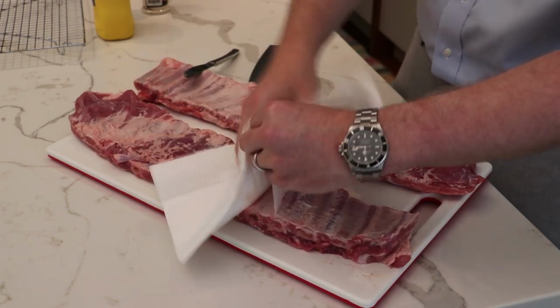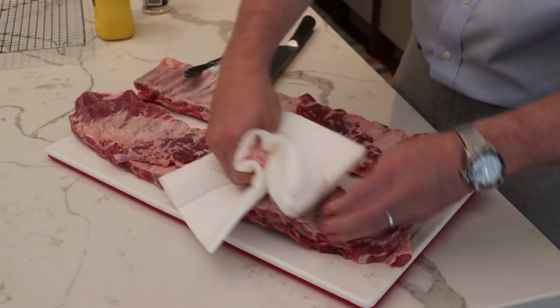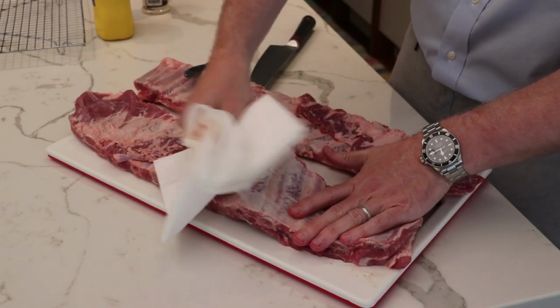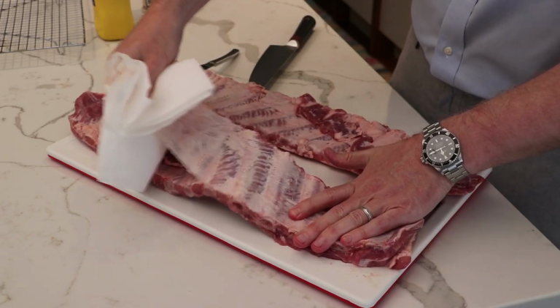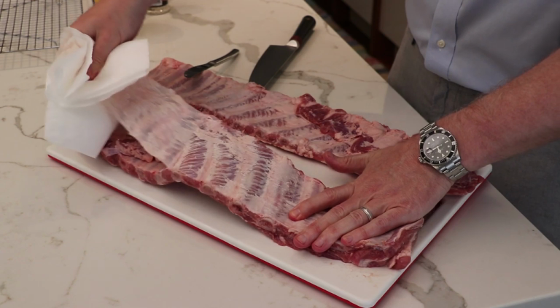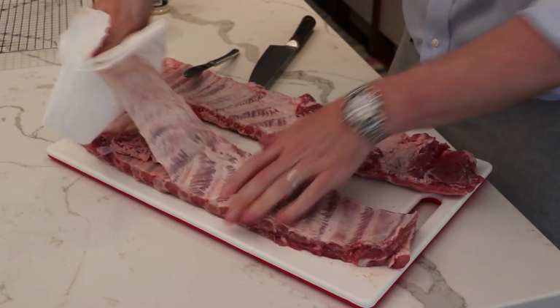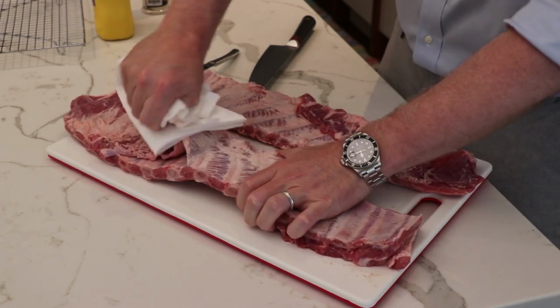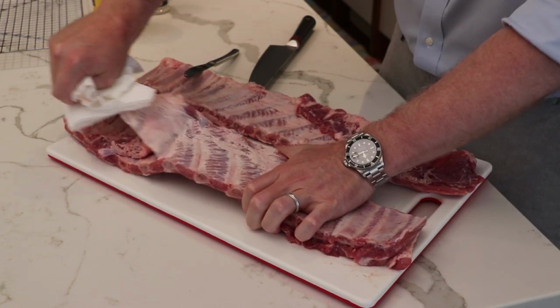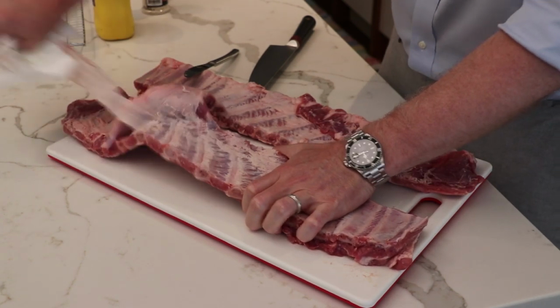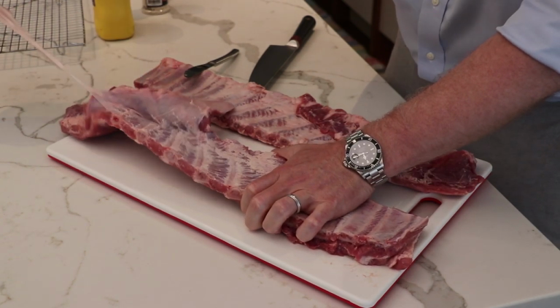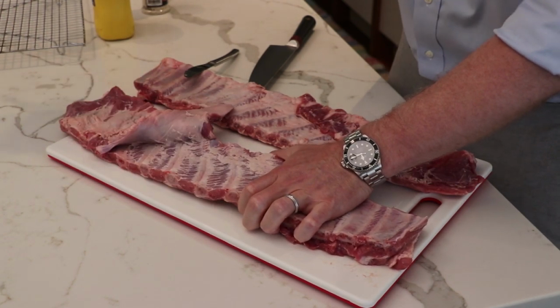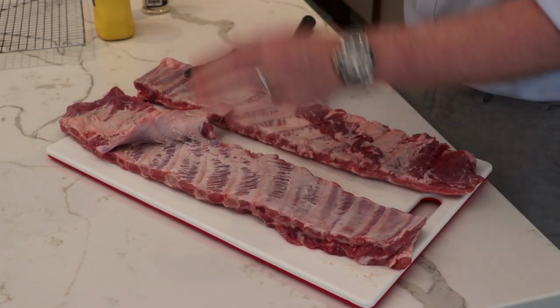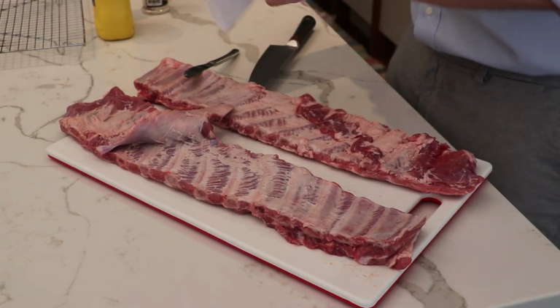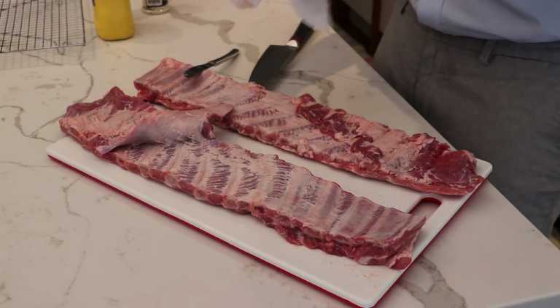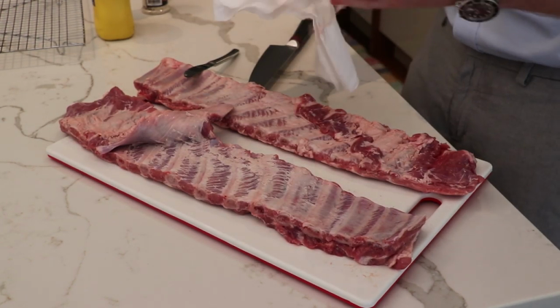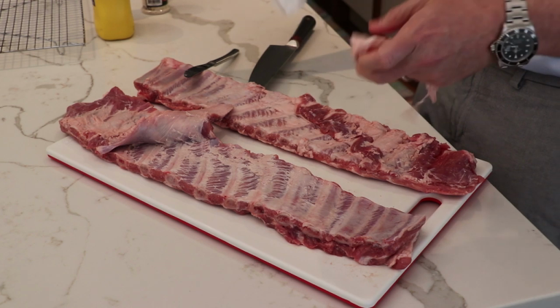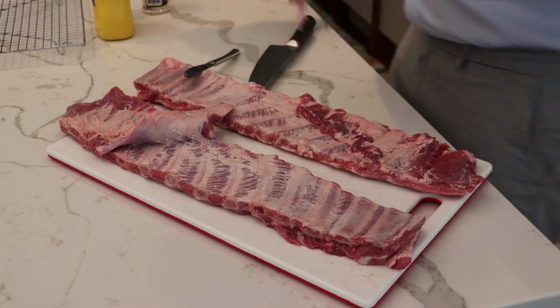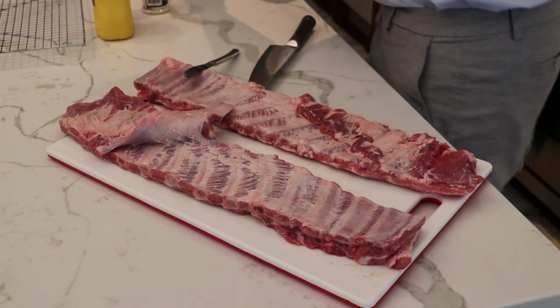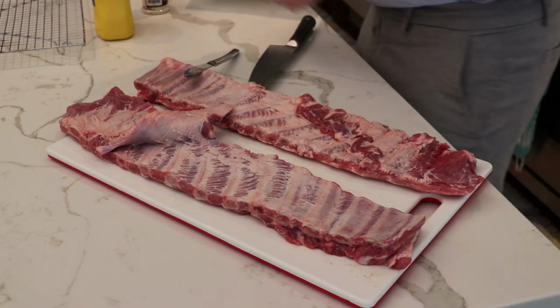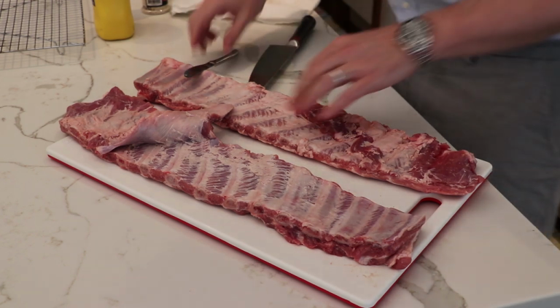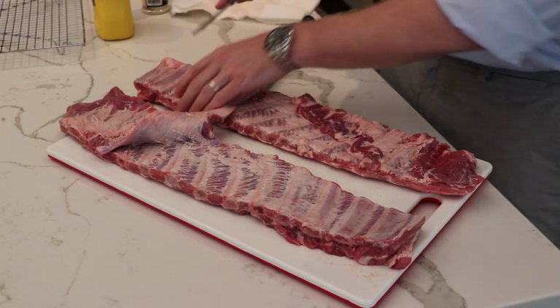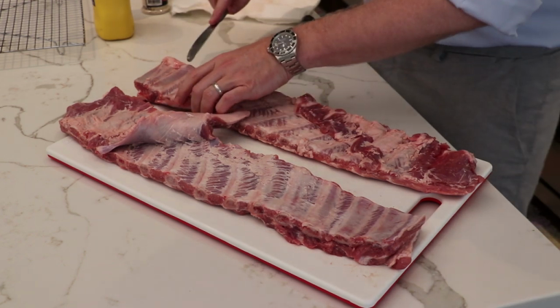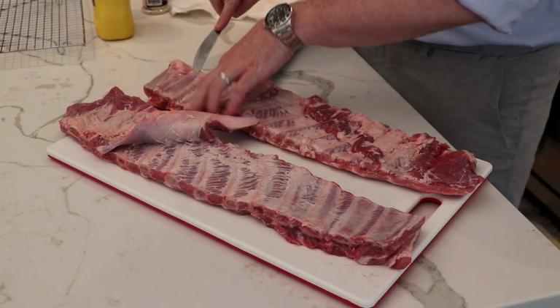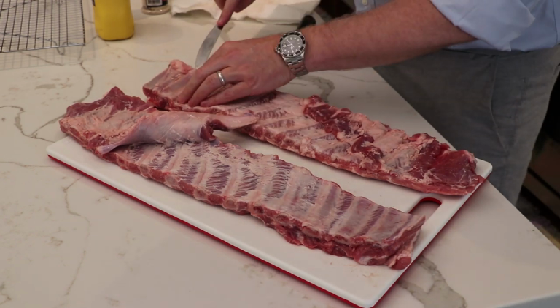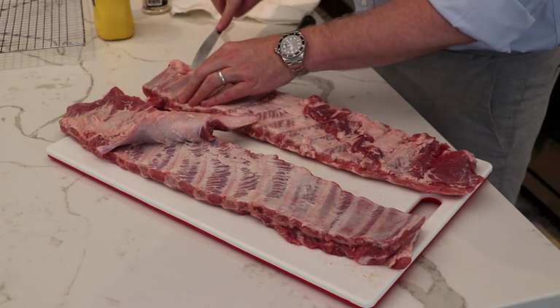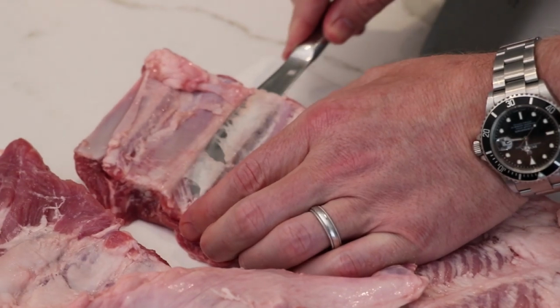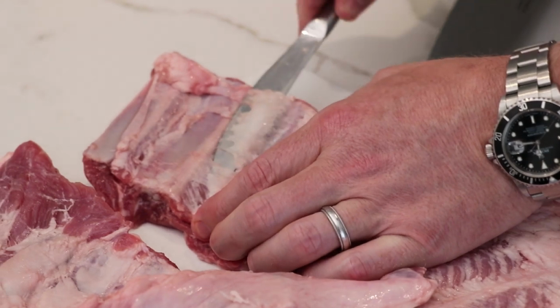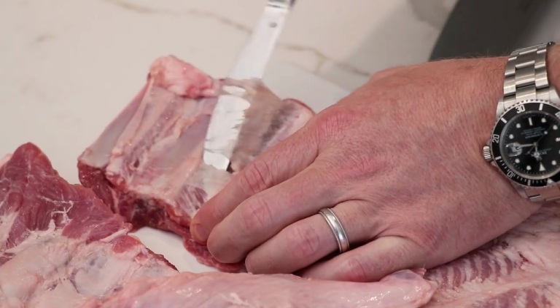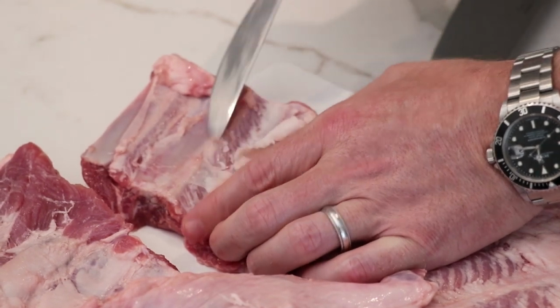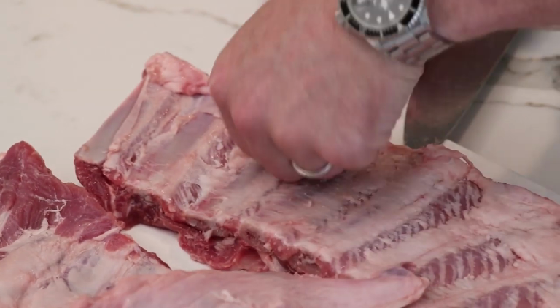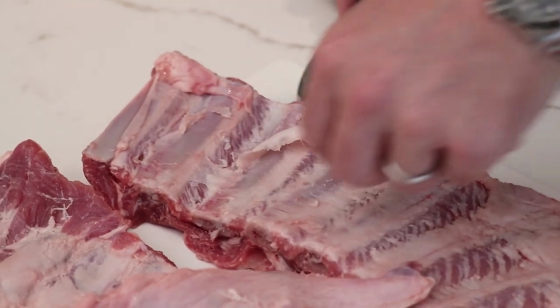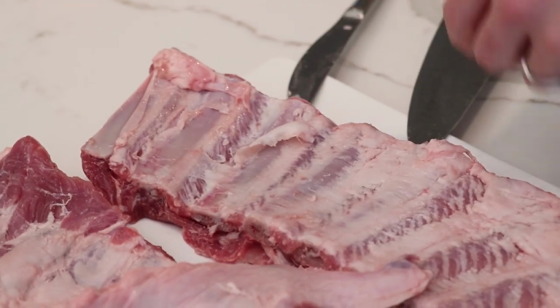Now we've got the full membrane — just grab your ribs and pull it all the way down. With our second one, we're going to do the same and get that other little membrane off as well.